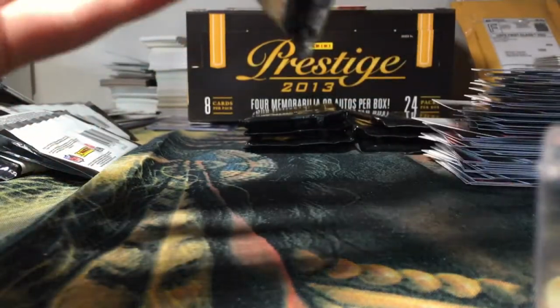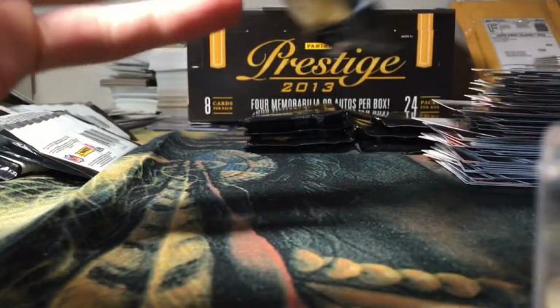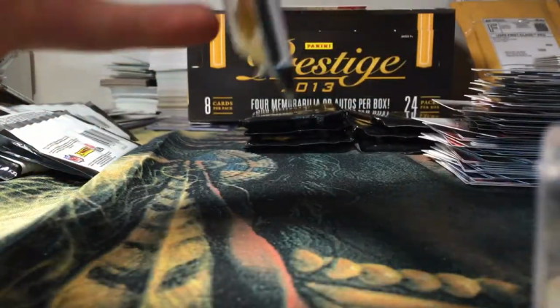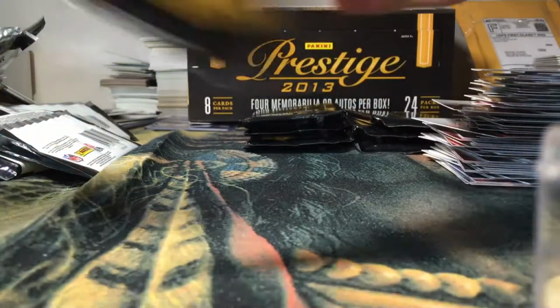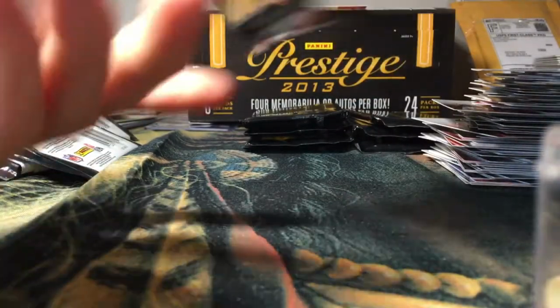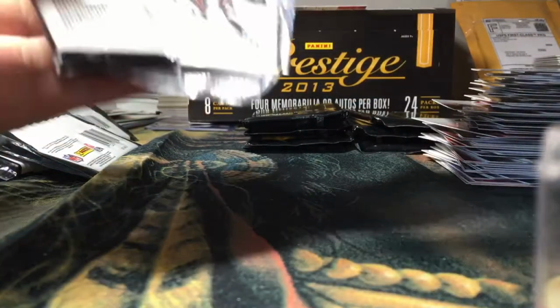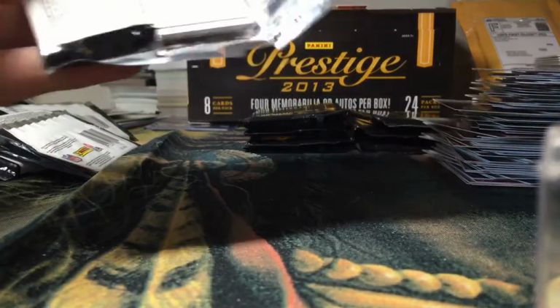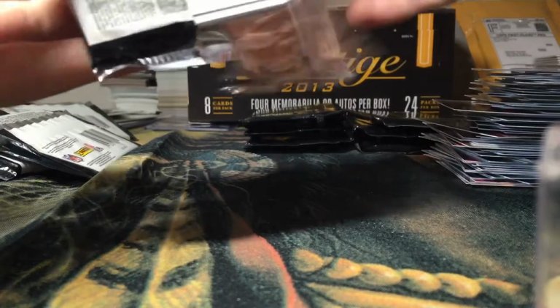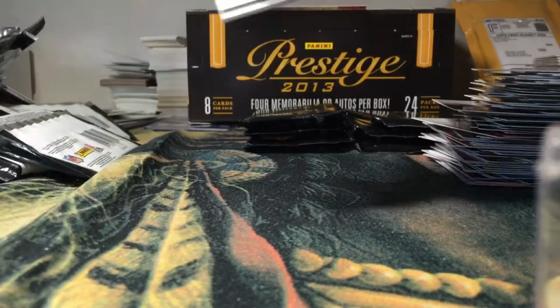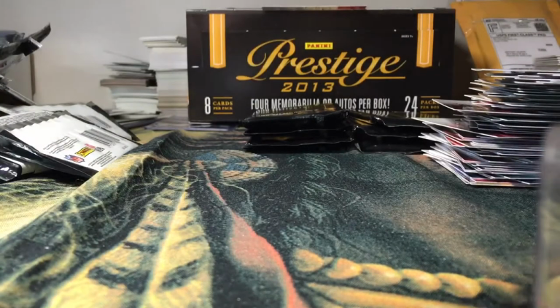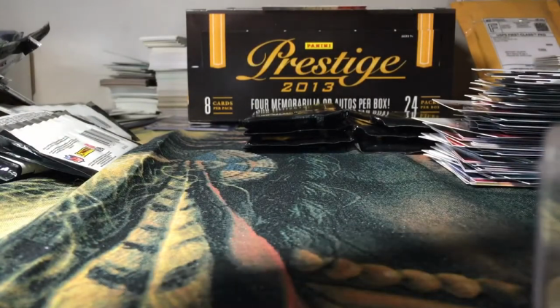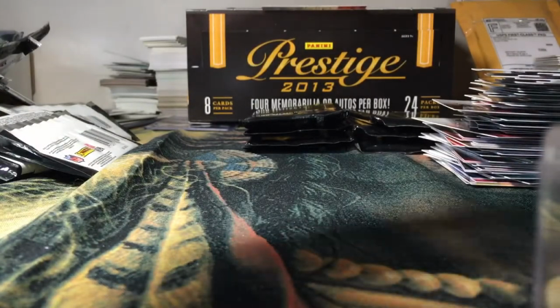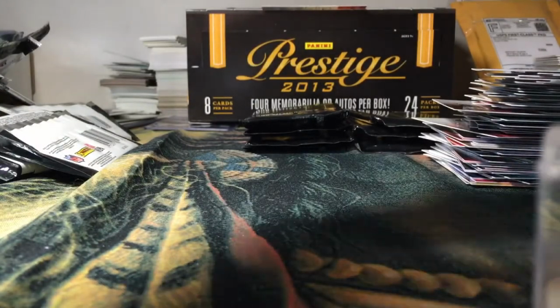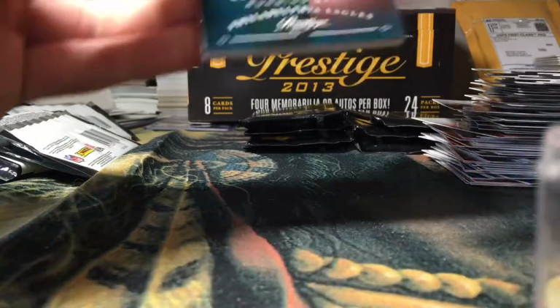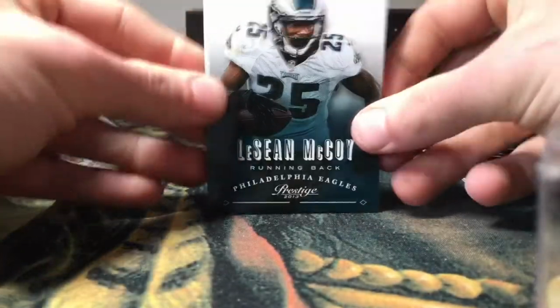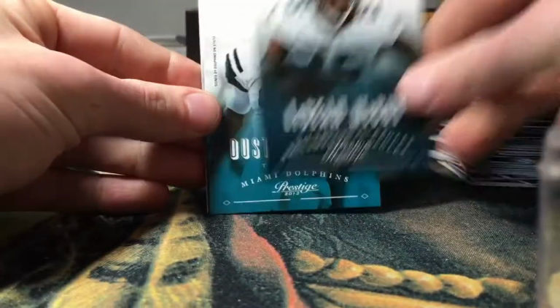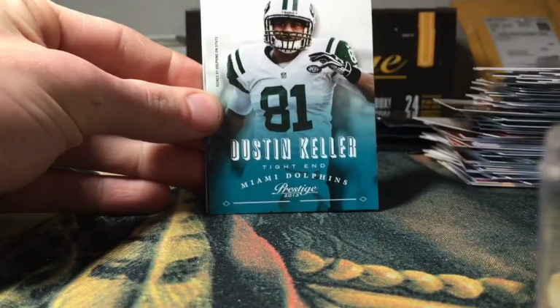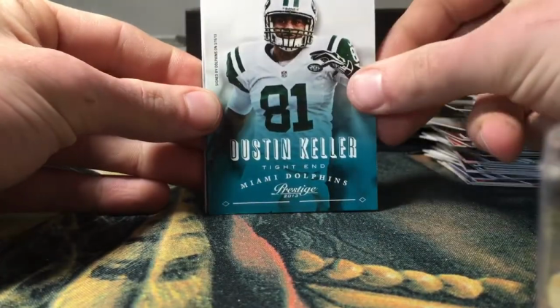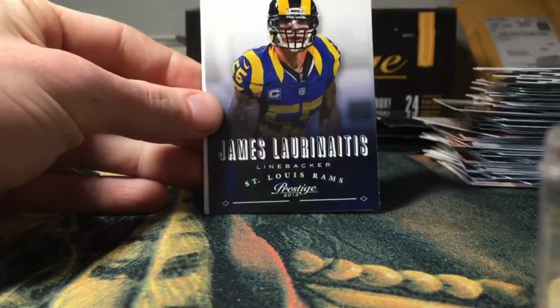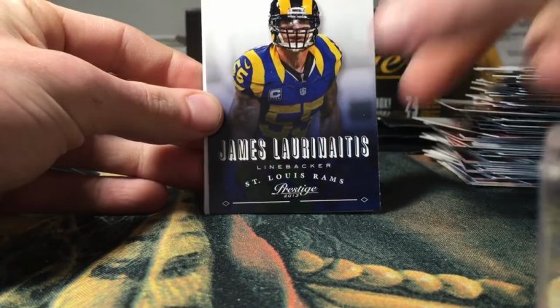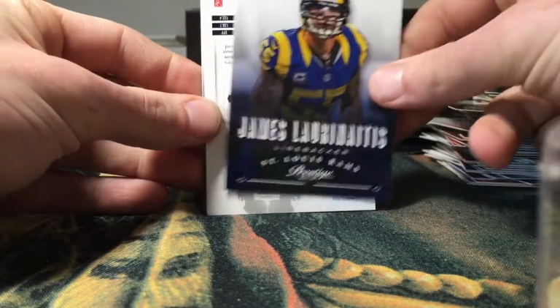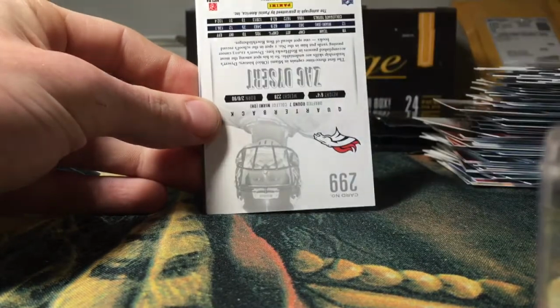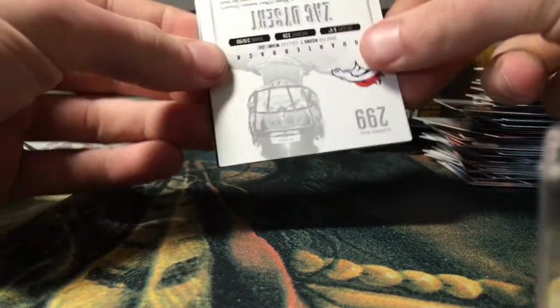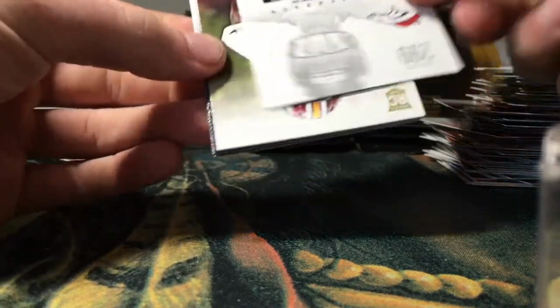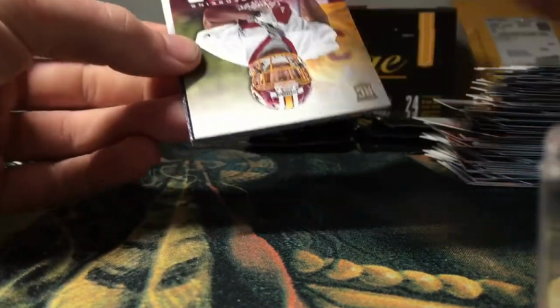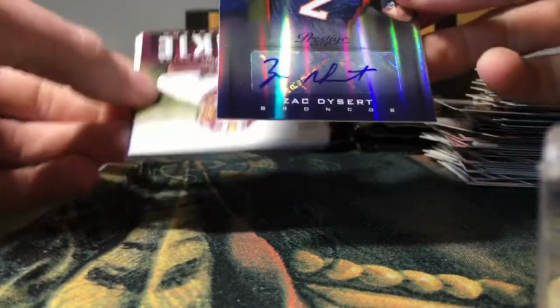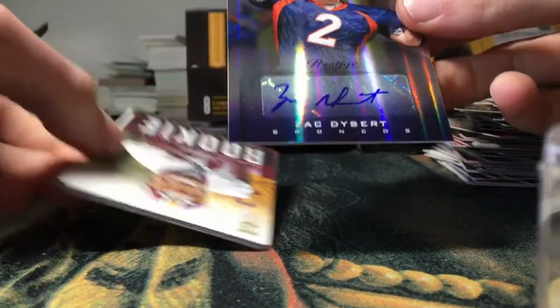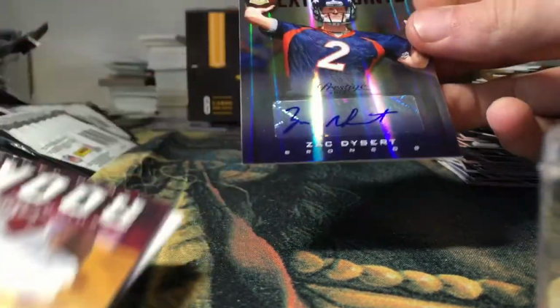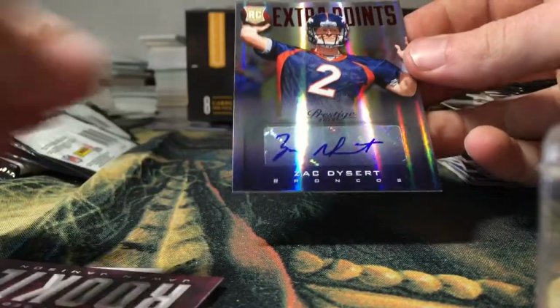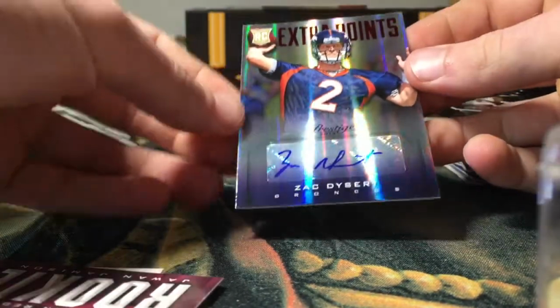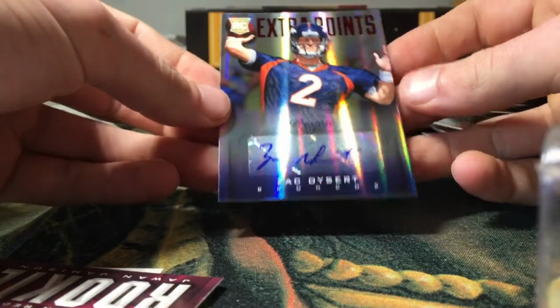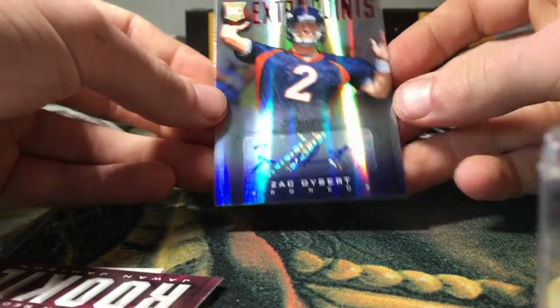Sorry guys, there's just a lot of packs in this box — a lot of cards to go through. LeSean McCoy, Justin Kelce, James Laurinaitis. Got another autograph — Zach Dessert.